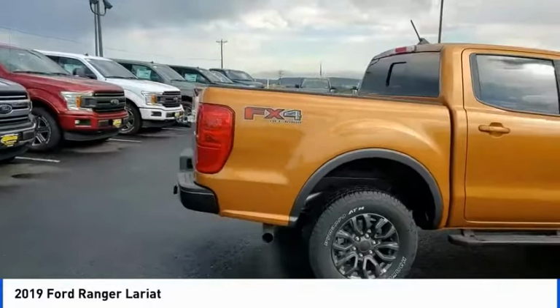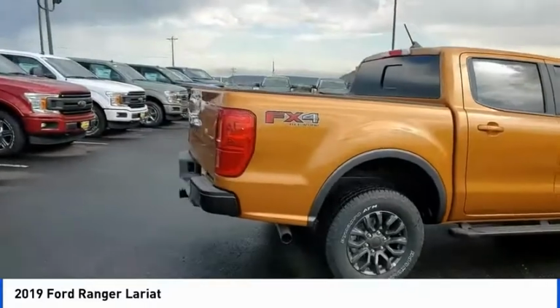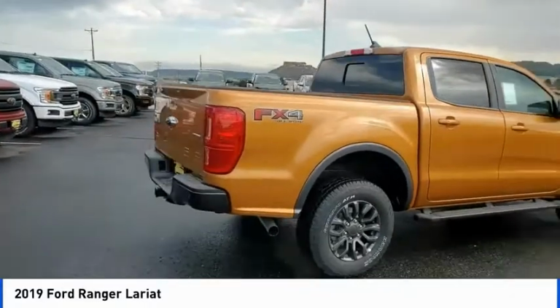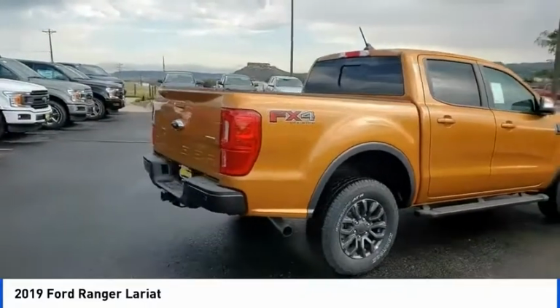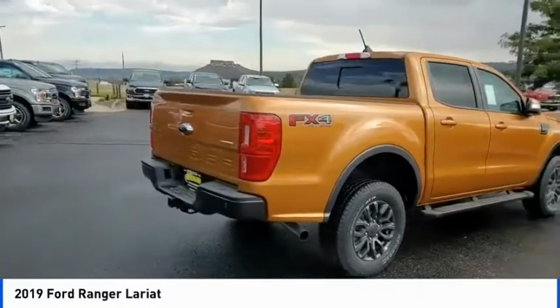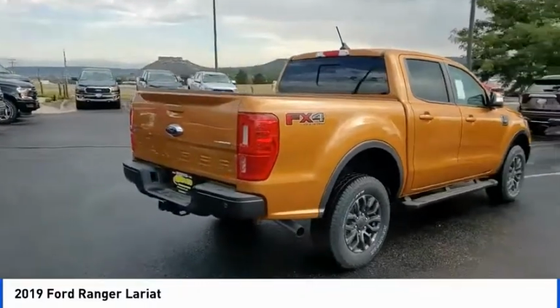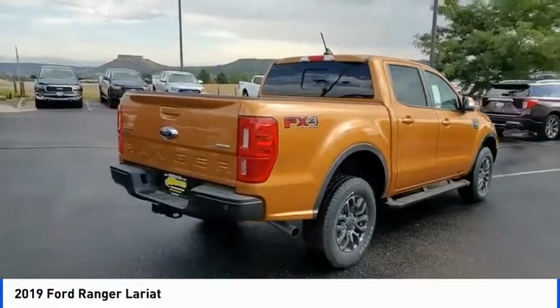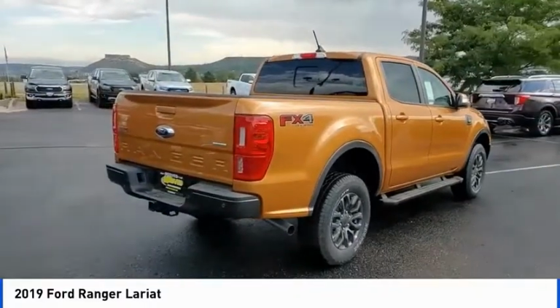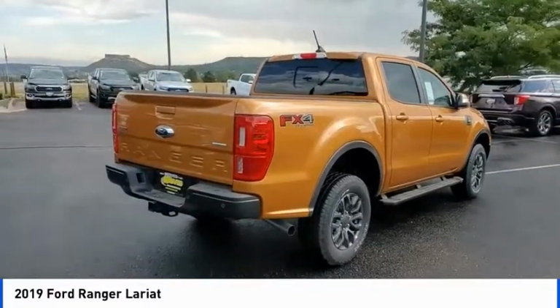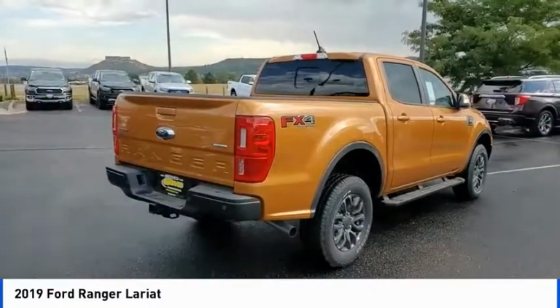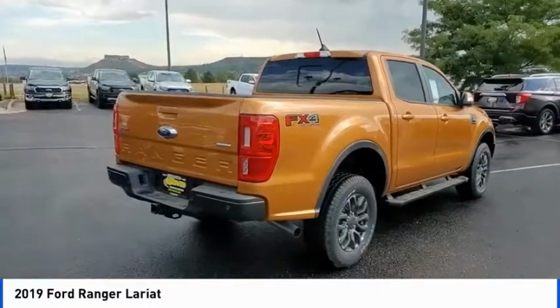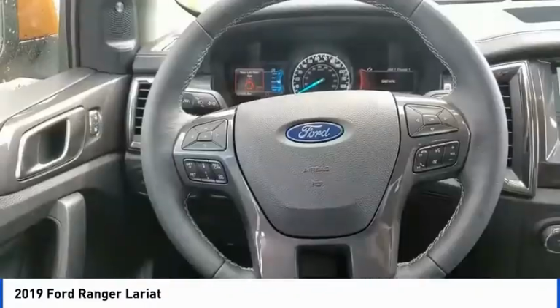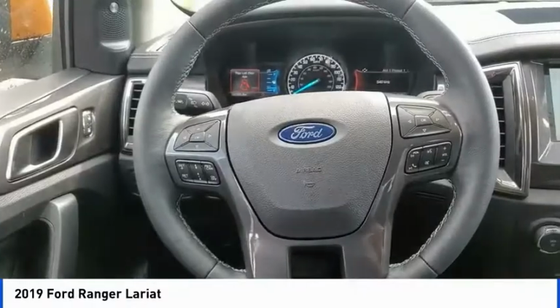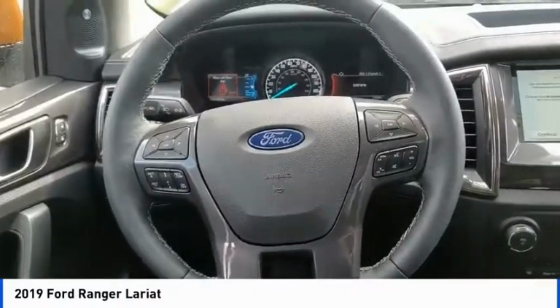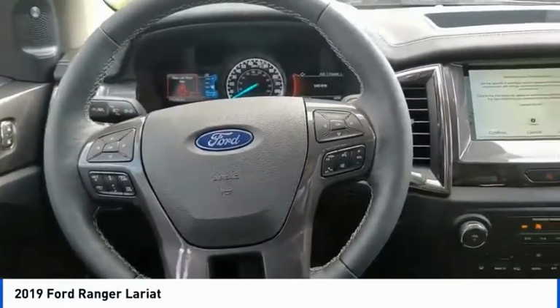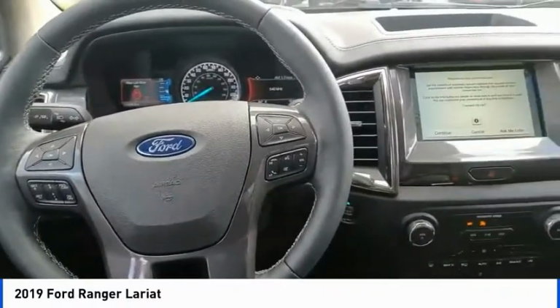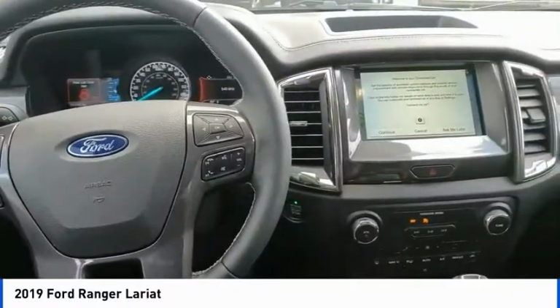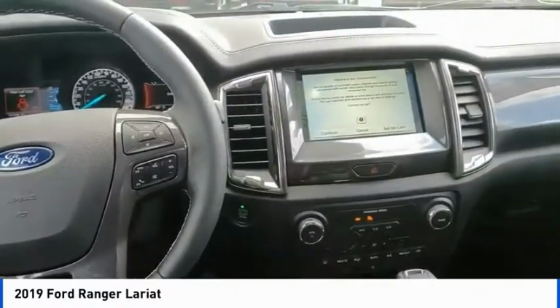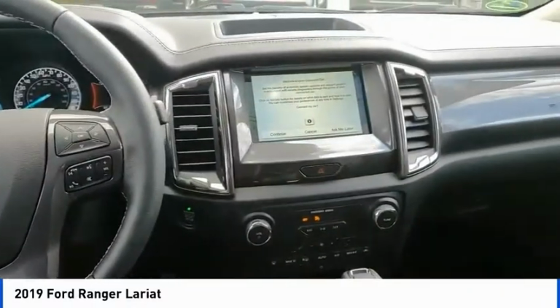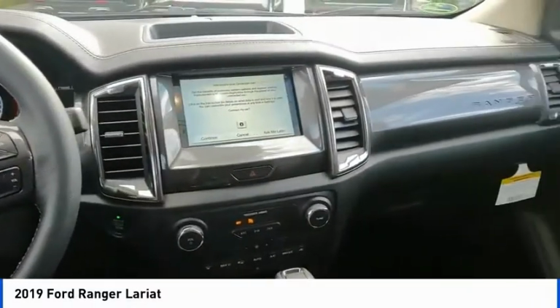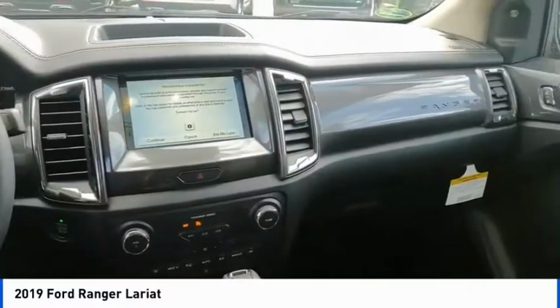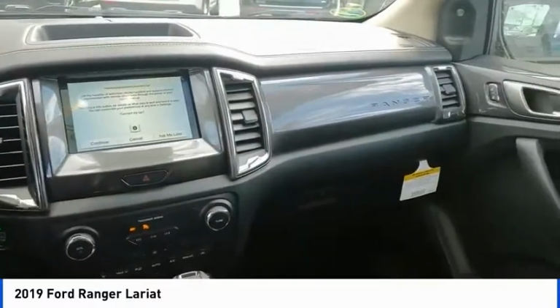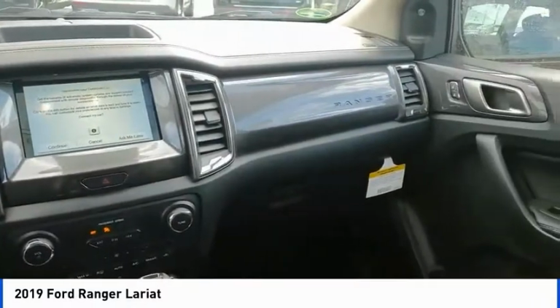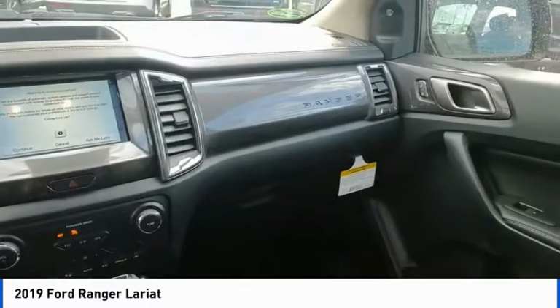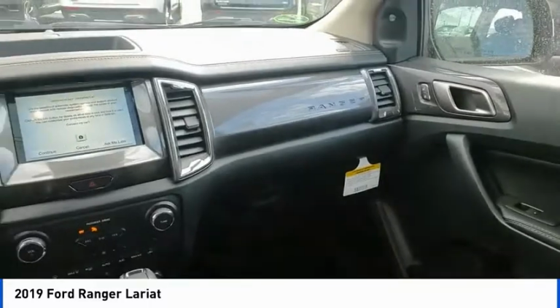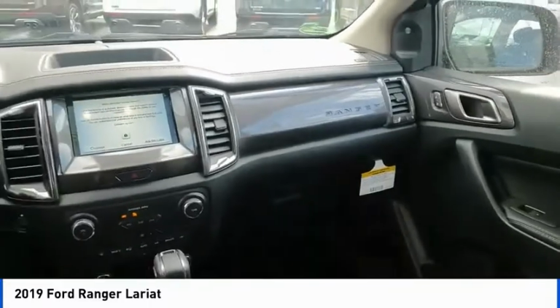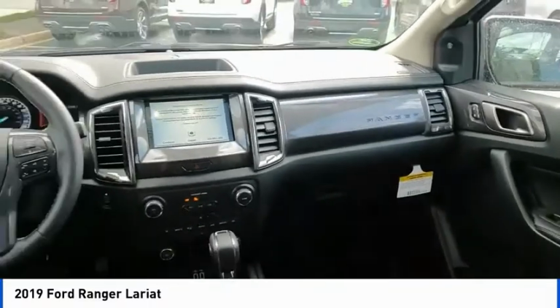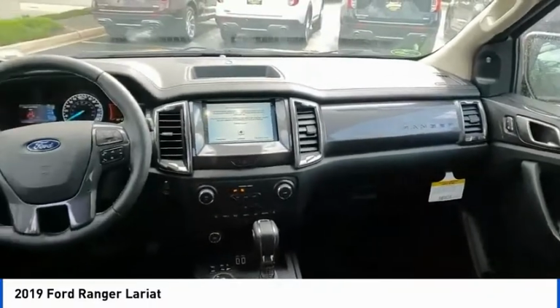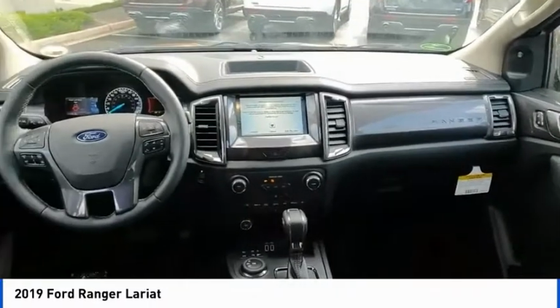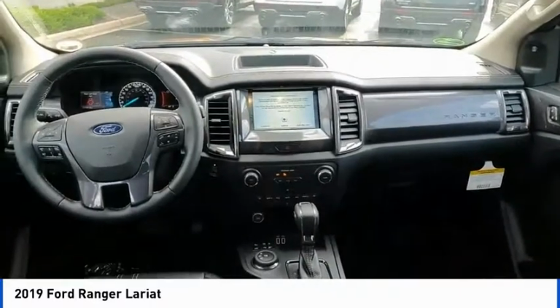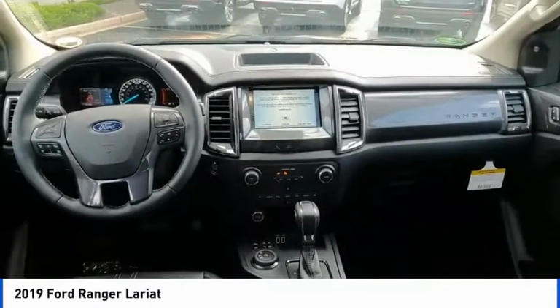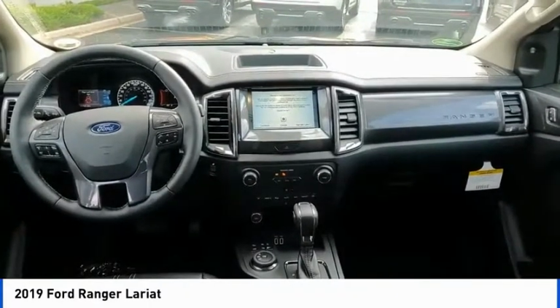Here are some of this vehicle's great options: electronic stability control, brake assist, traction control, rear step bumper, remote keyless entry, fog lights, front wheel independent suspension, speed control, four wheel disc brakes.